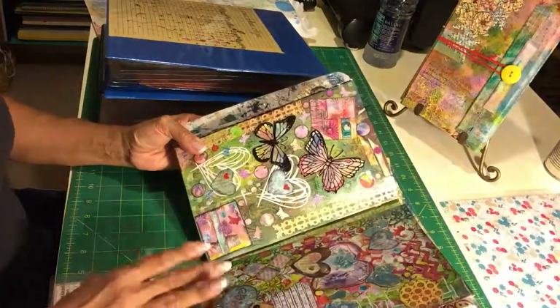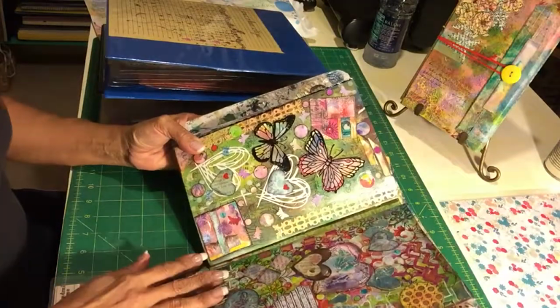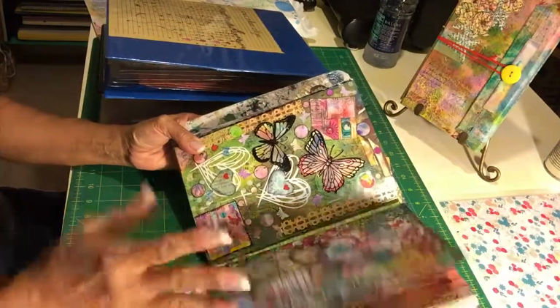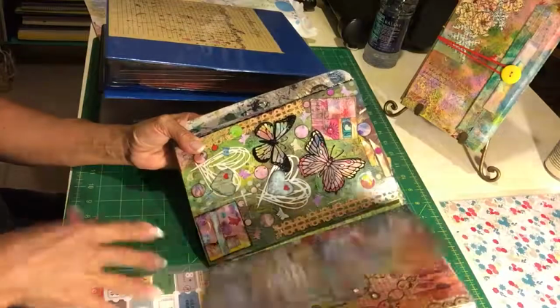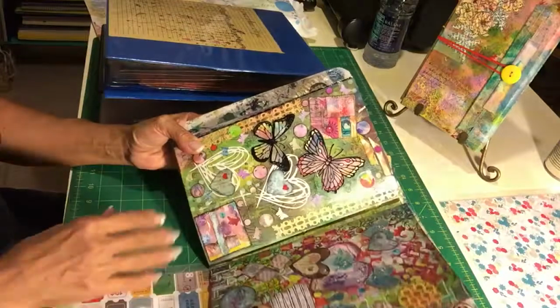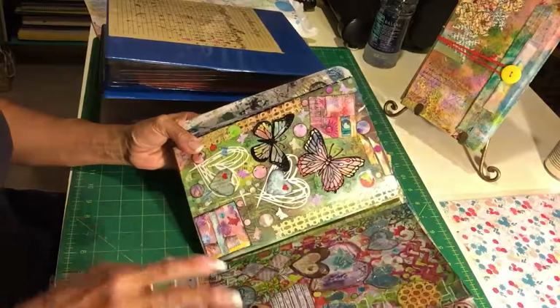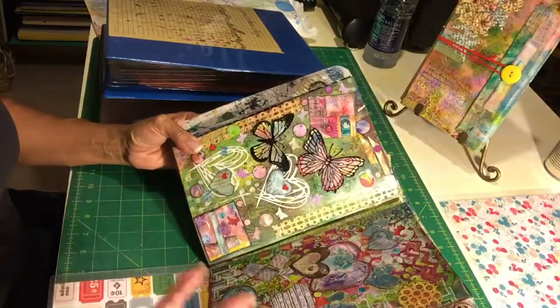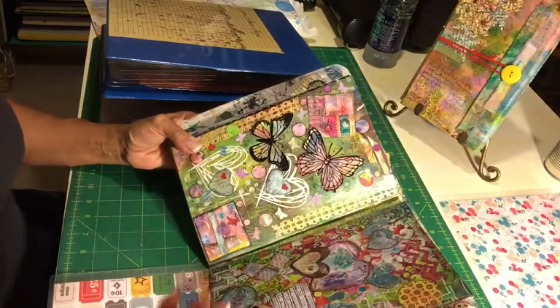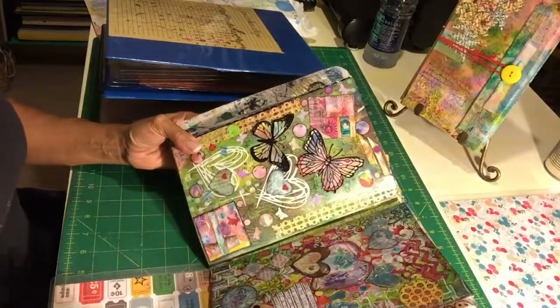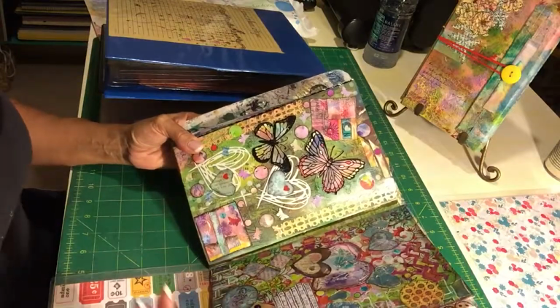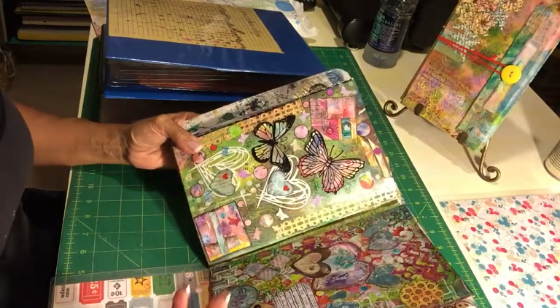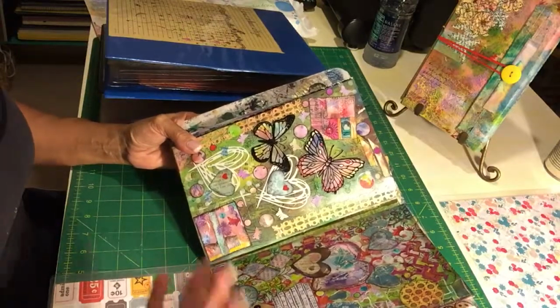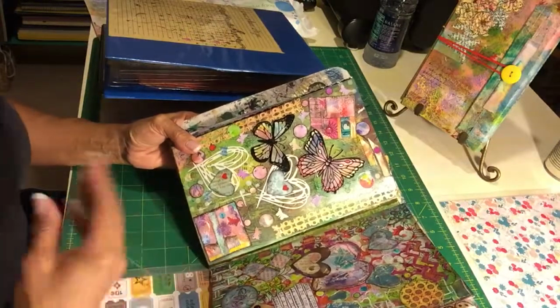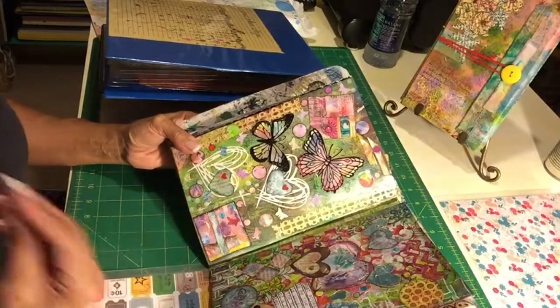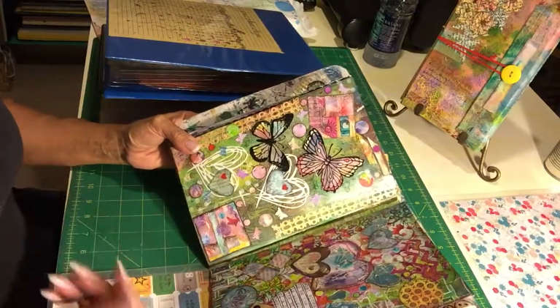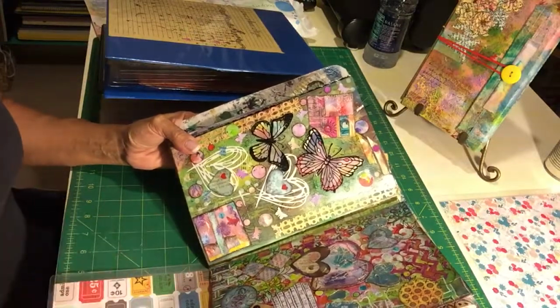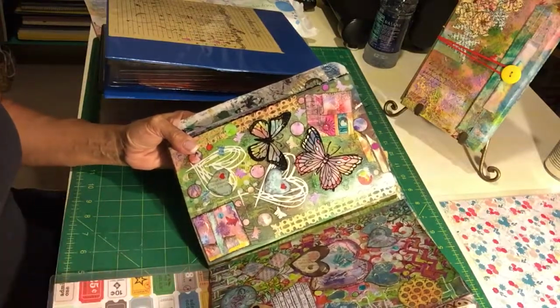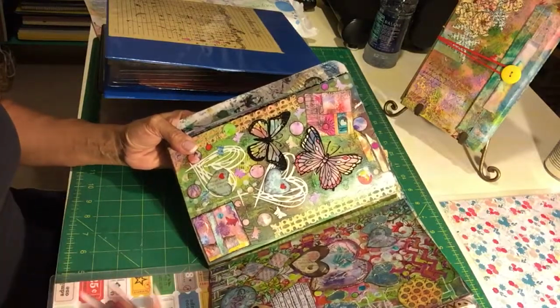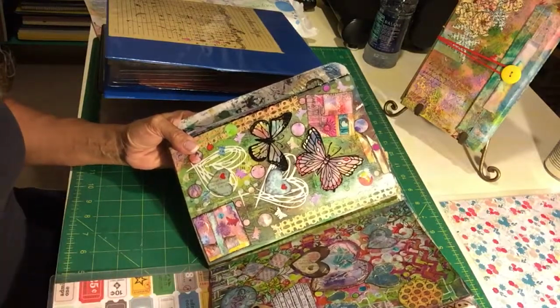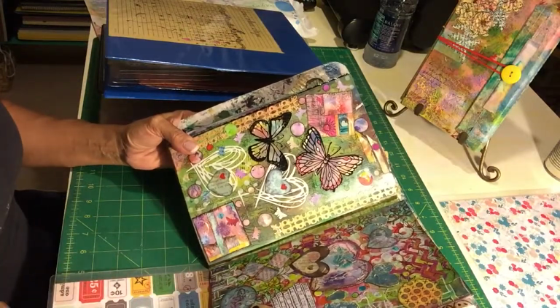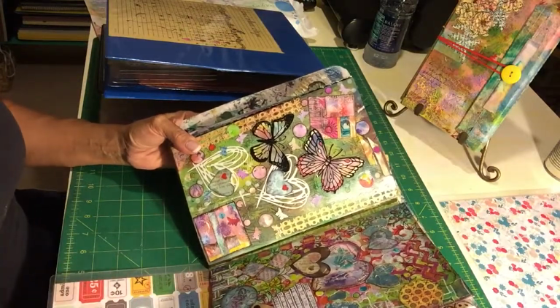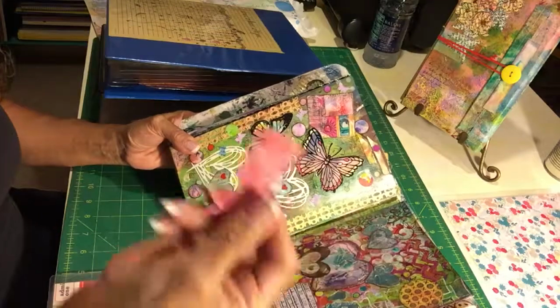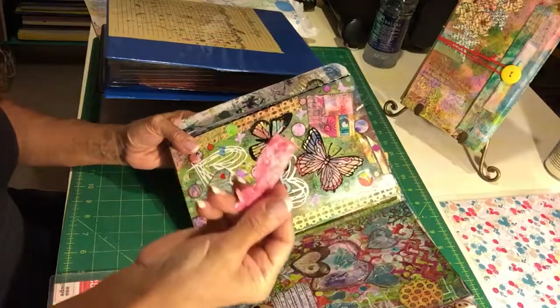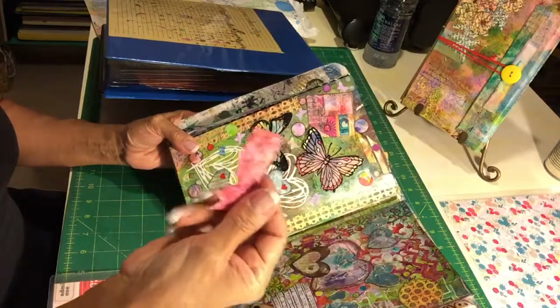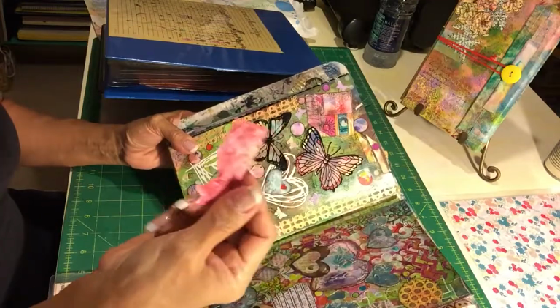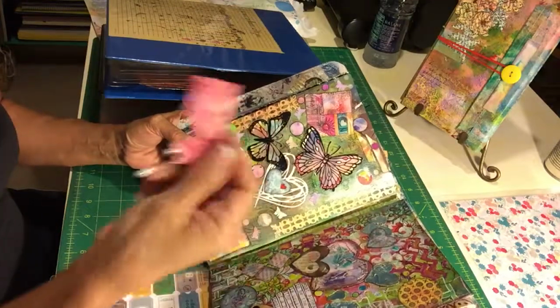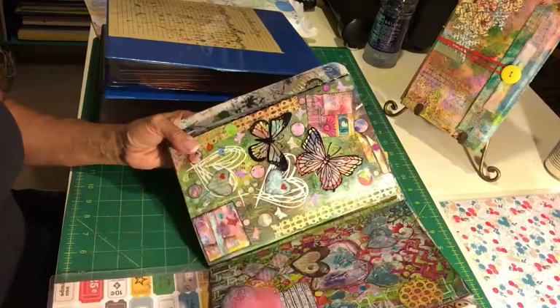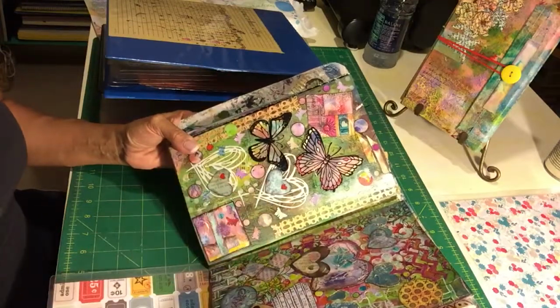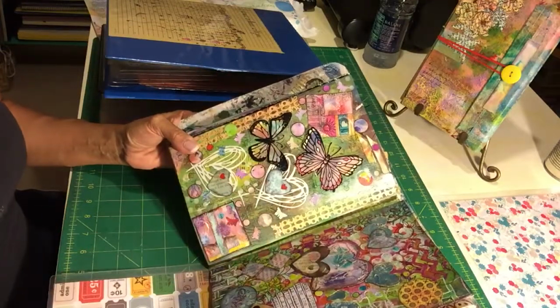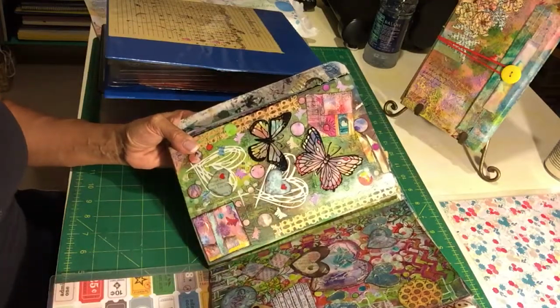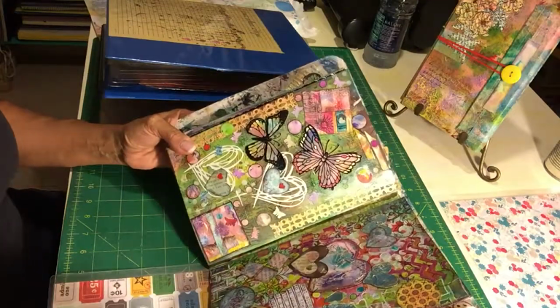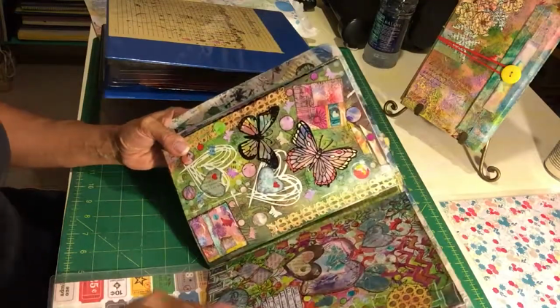I have a couple of videos about scraps — I mean scraps, little bits and pieces like that — if you haven't watched my other videos.